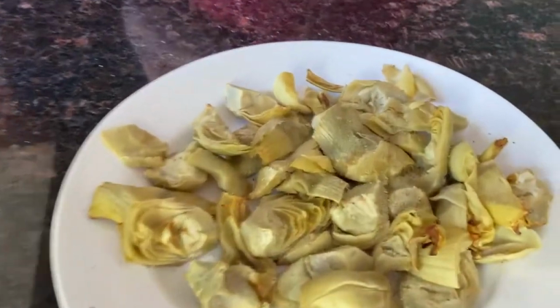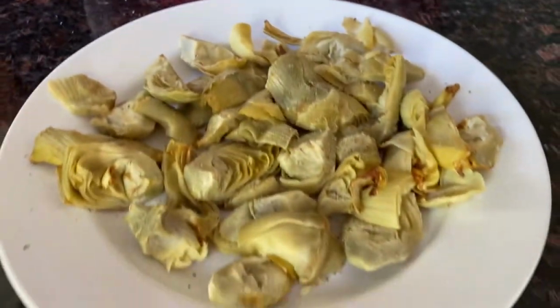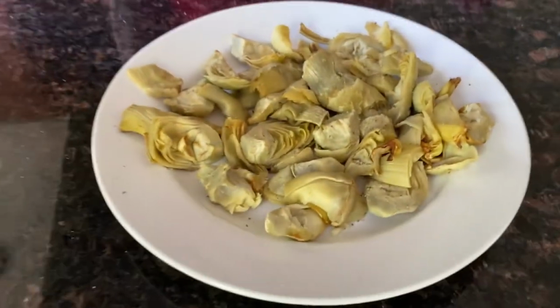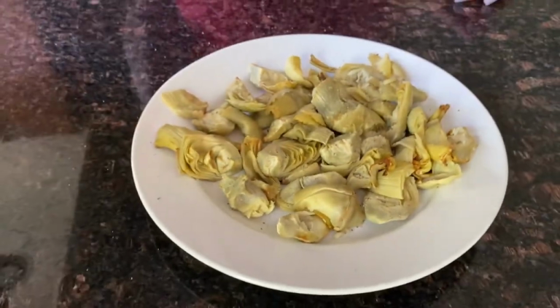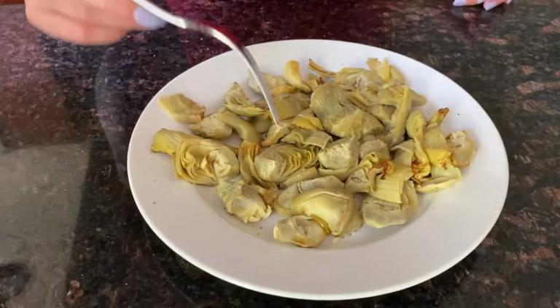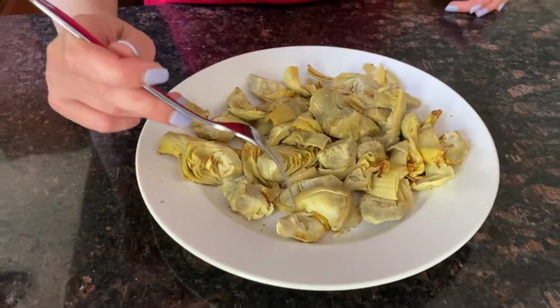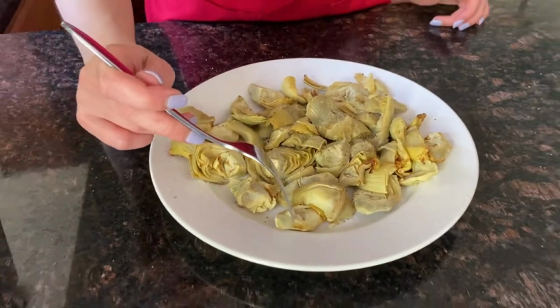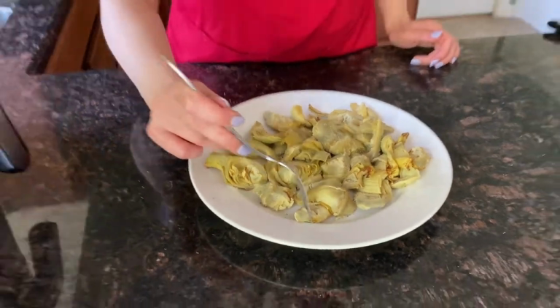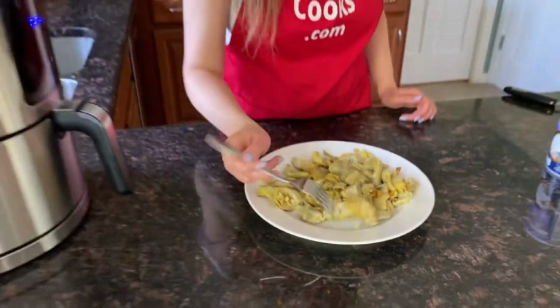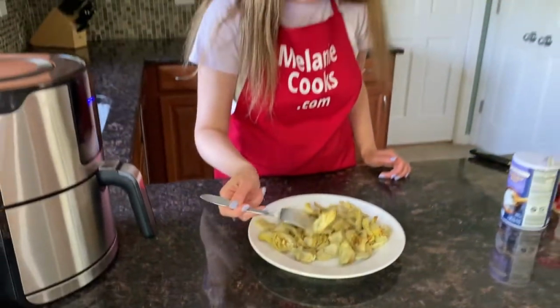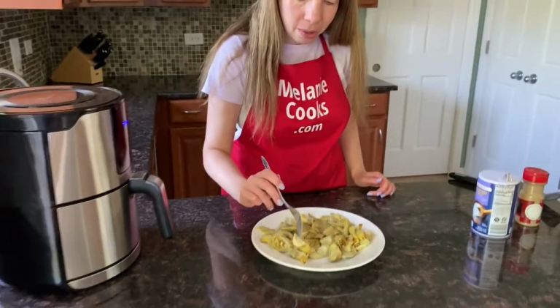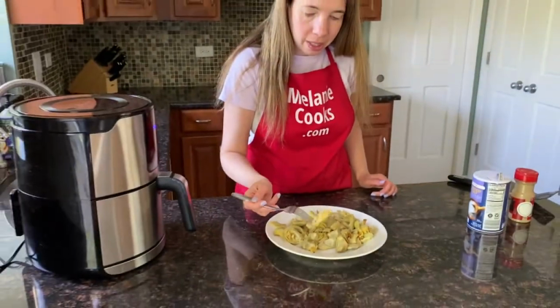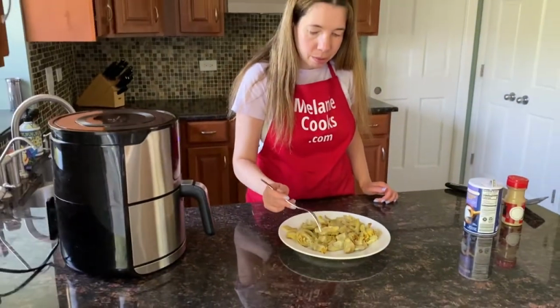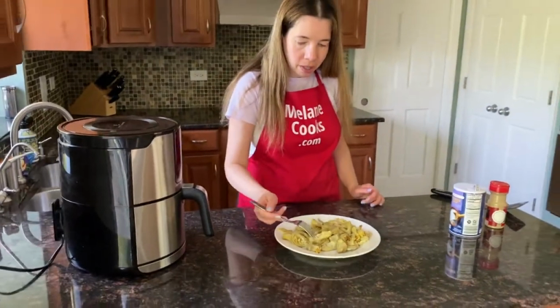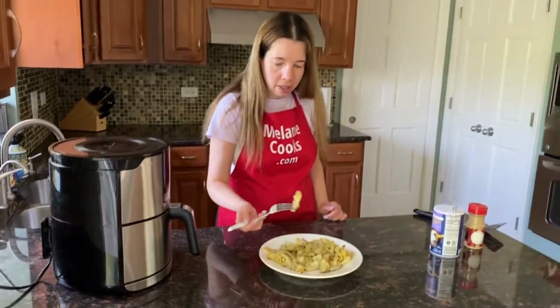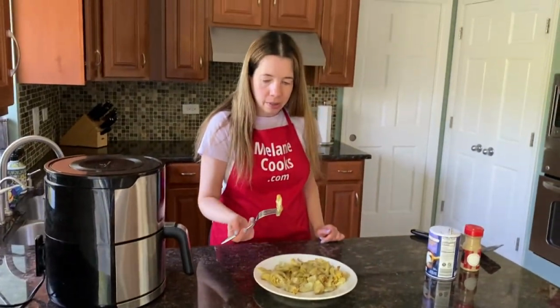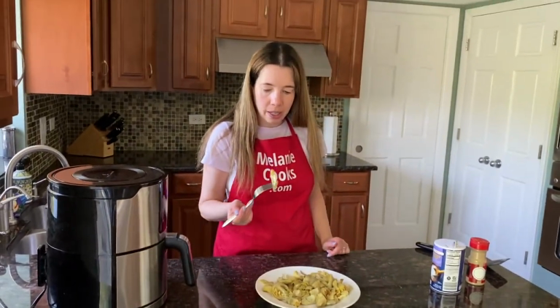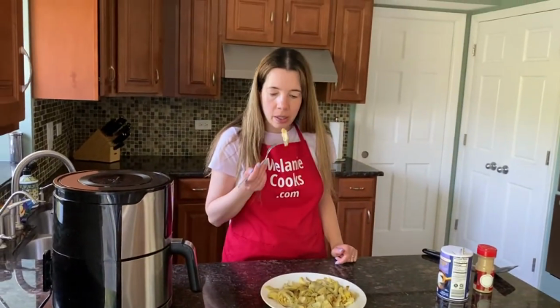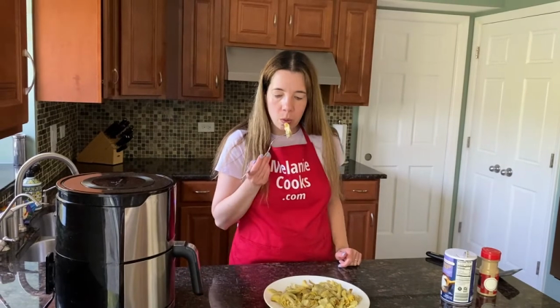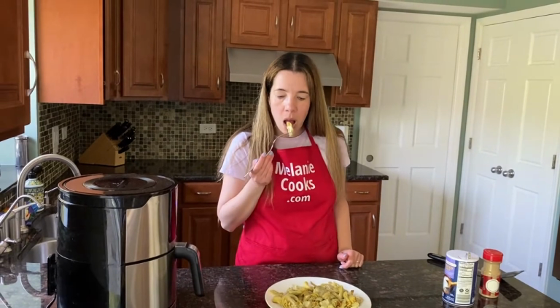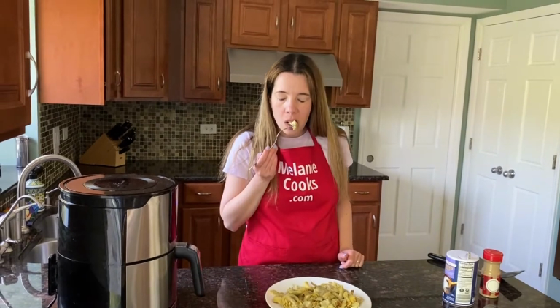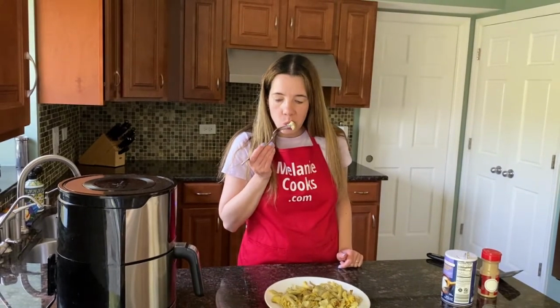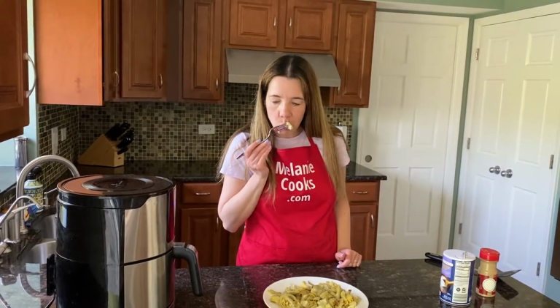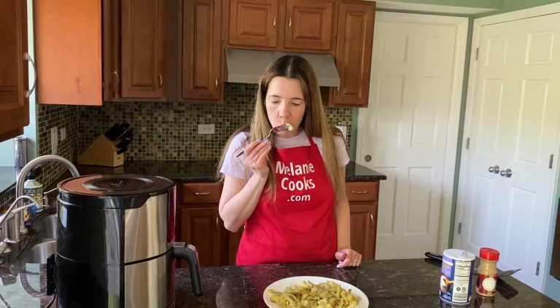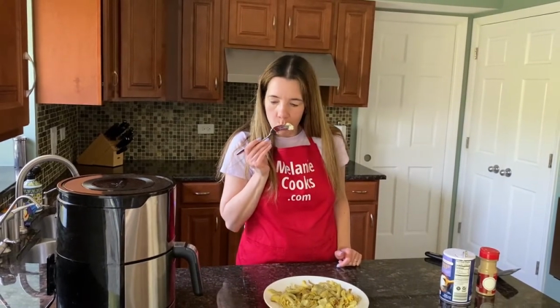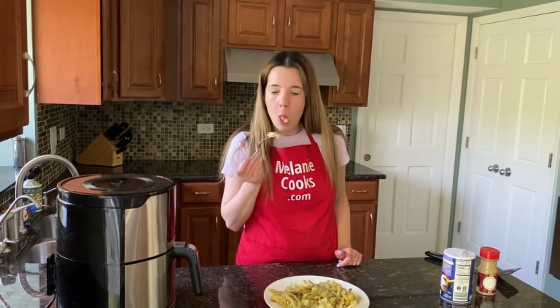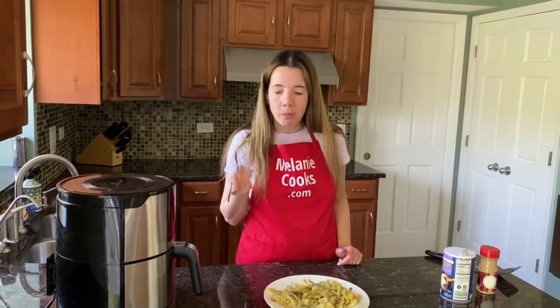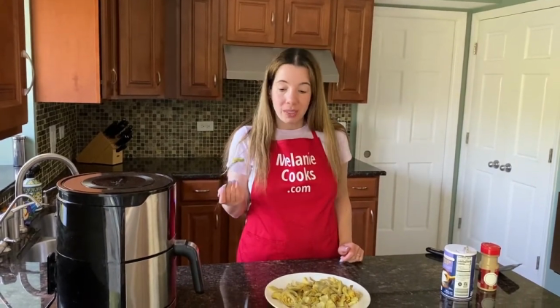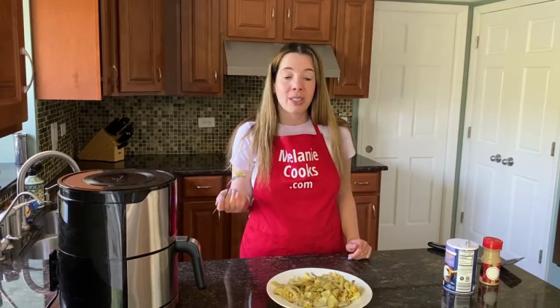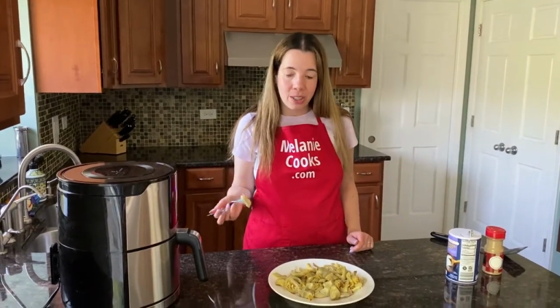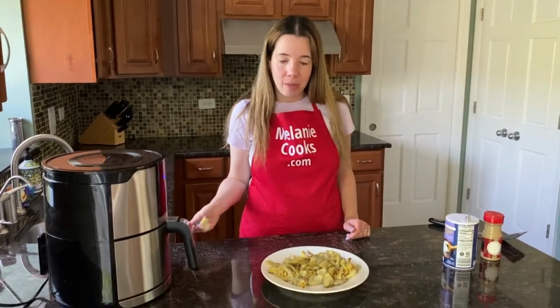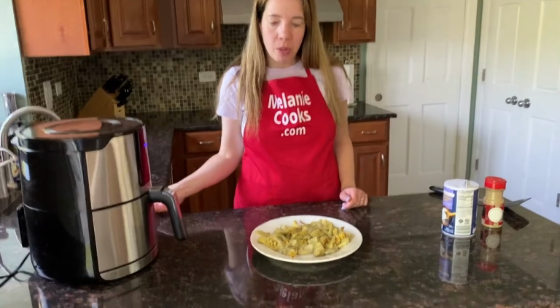Now let's try it. They're tender — see, they pierce so easily with a fork. Very tender. Tastes delicious. Perfect.